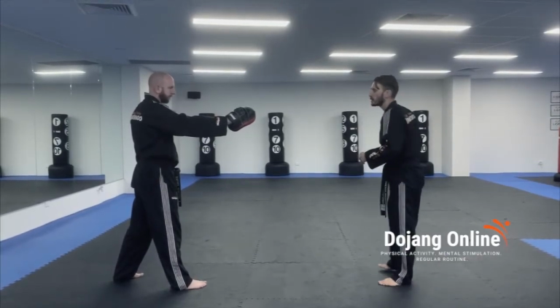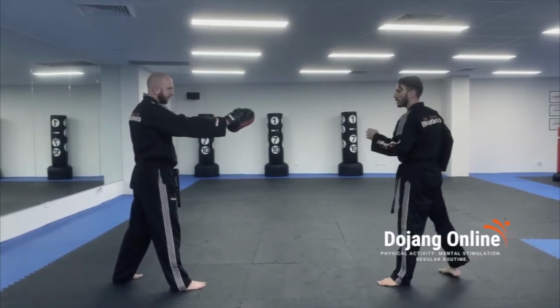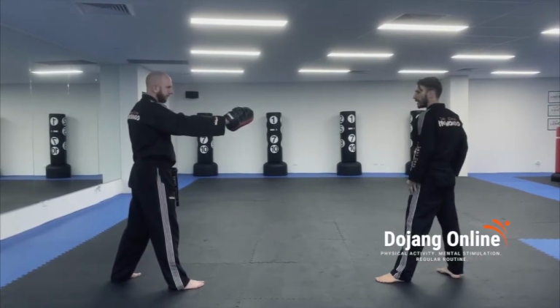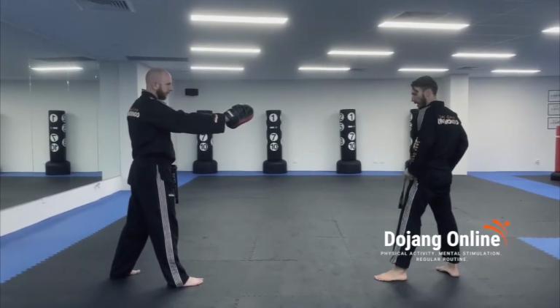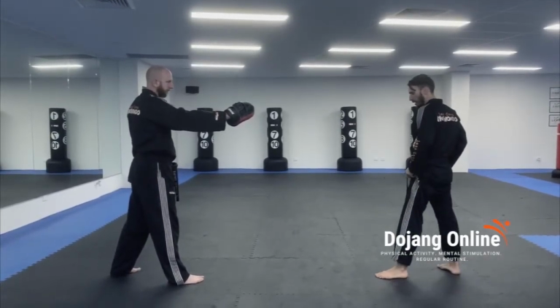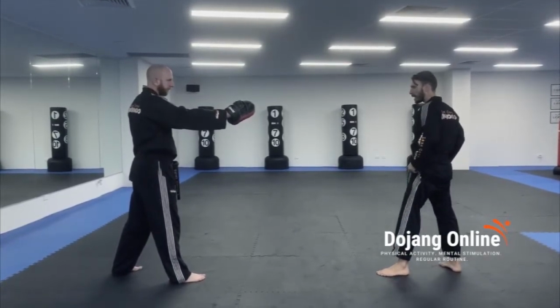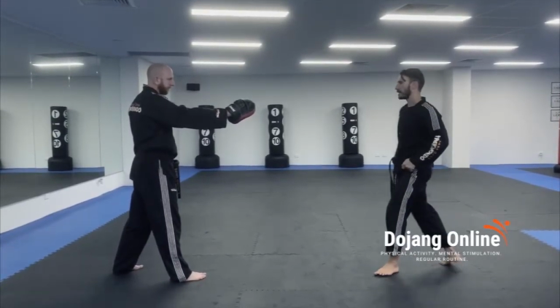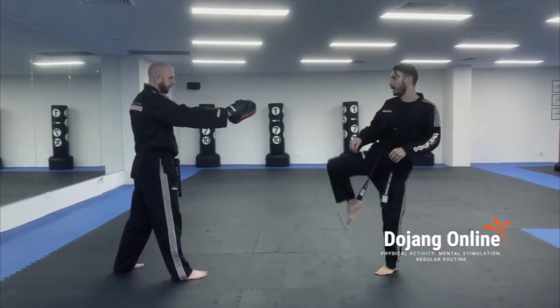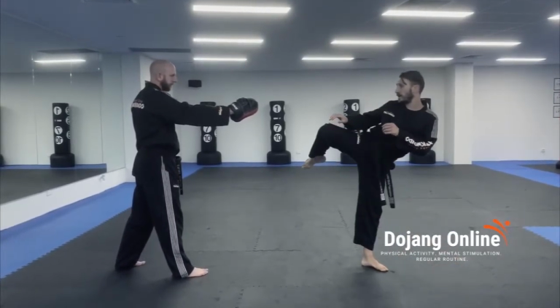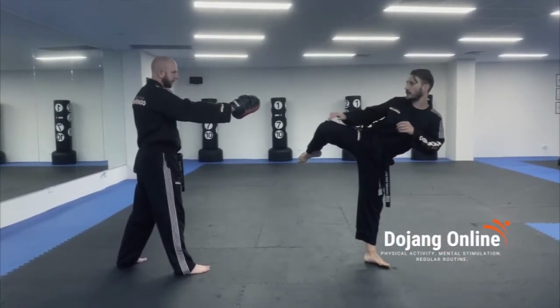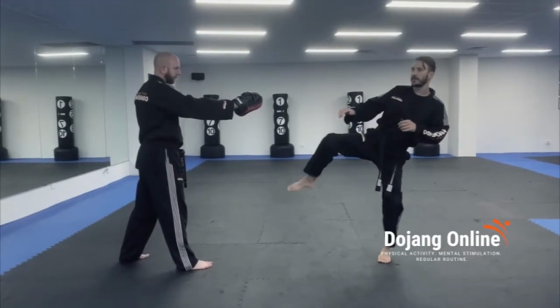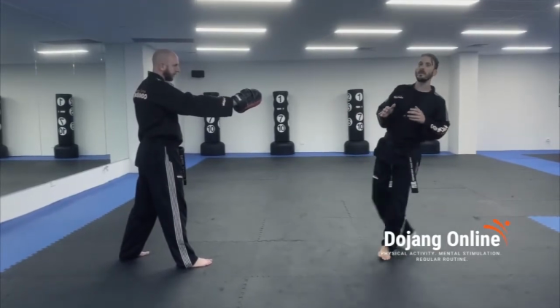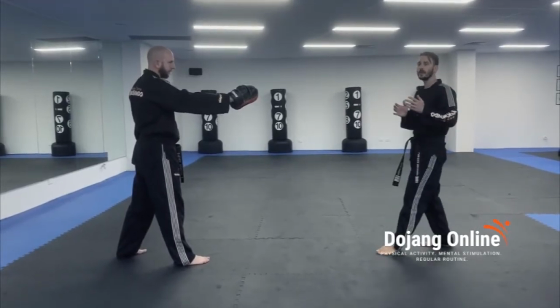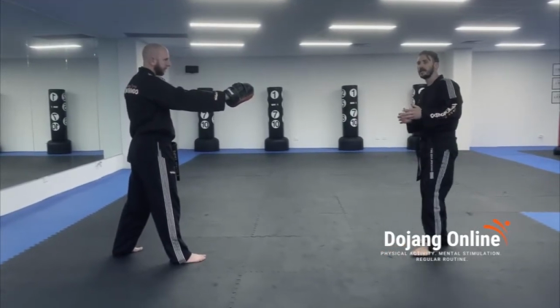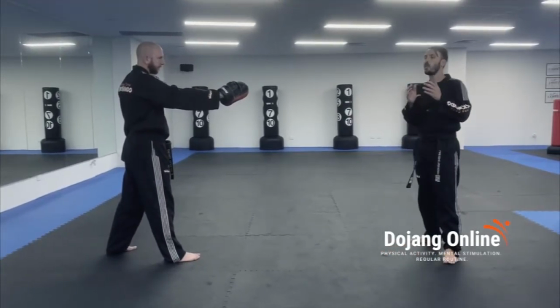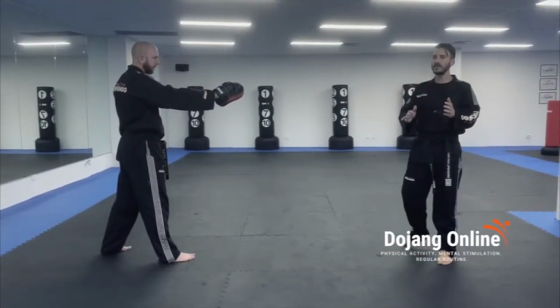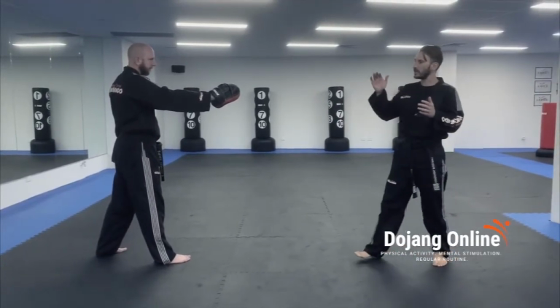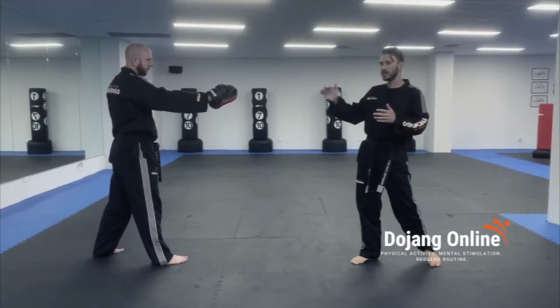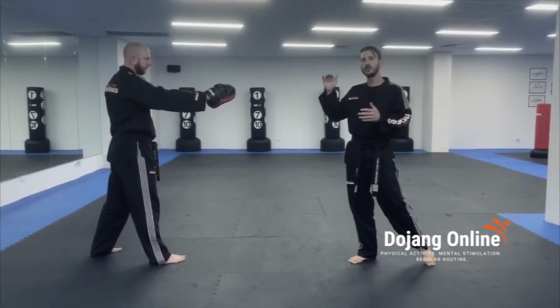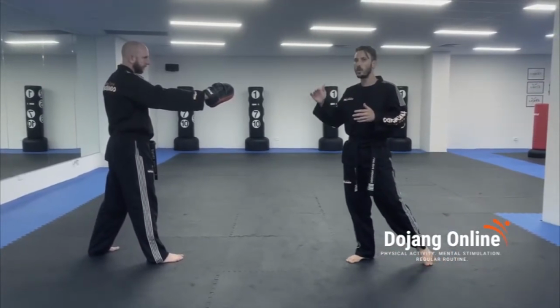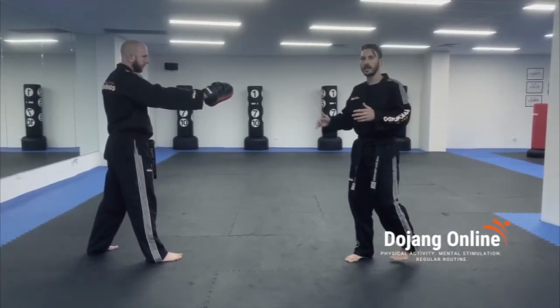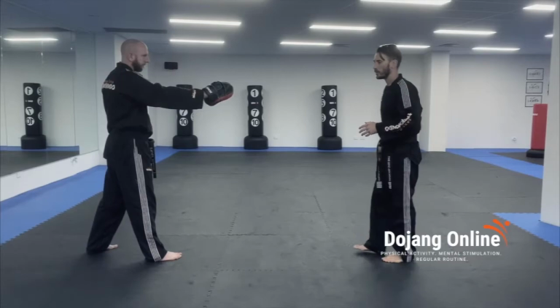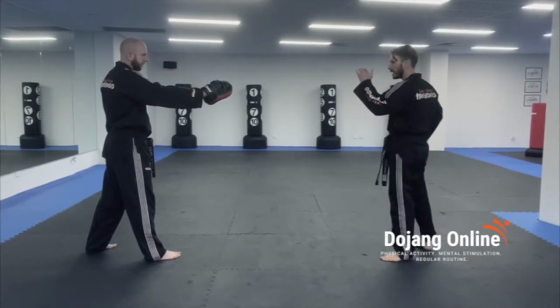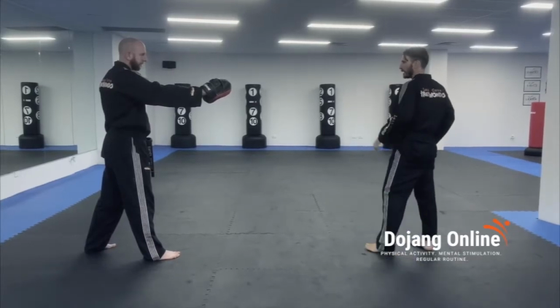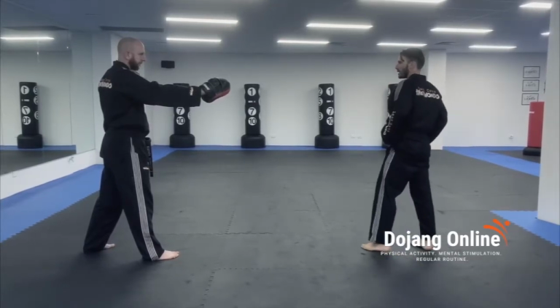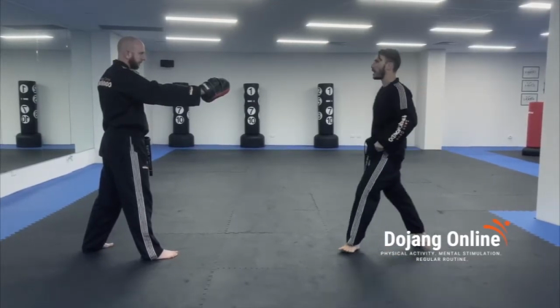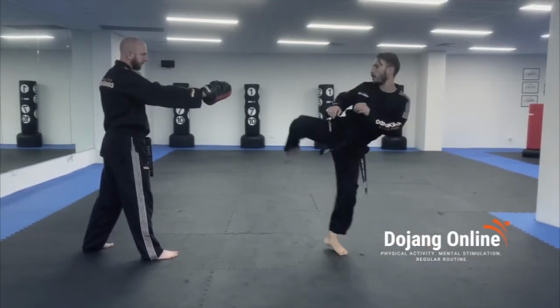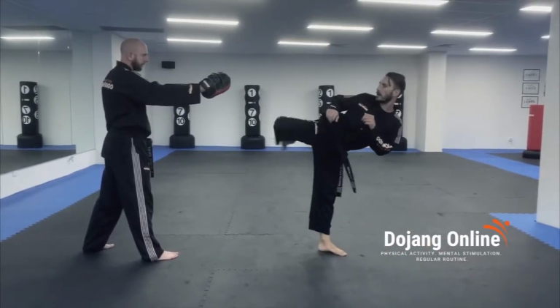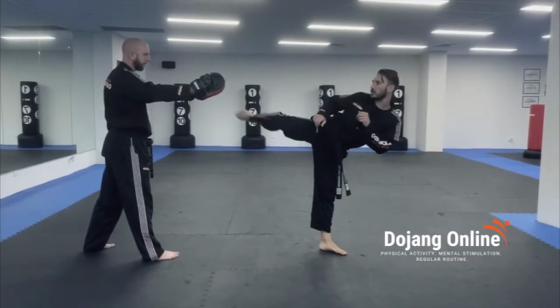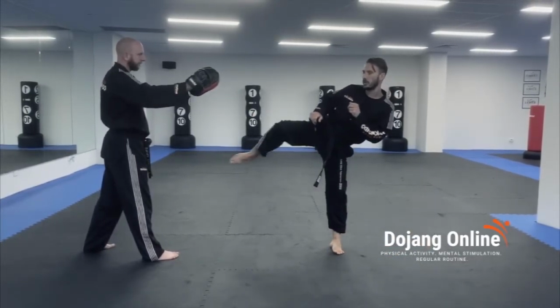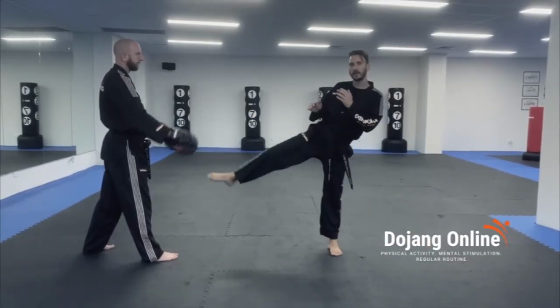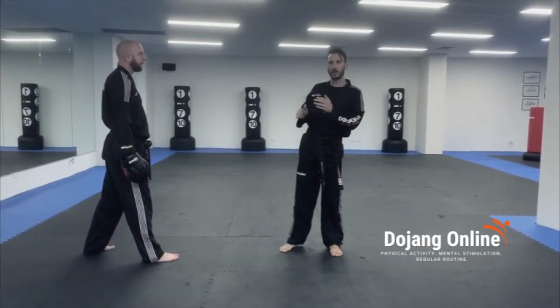So I'm going to pivot, I'm going to lean back, I'm going to get my knee in line with the pattern. Remember, once you get your knee in position, you do not want to let it drop. You want to keep that knee up nice and high — one, two.